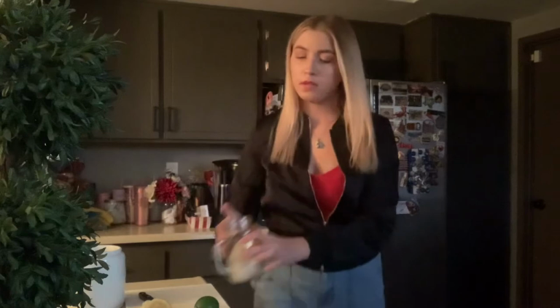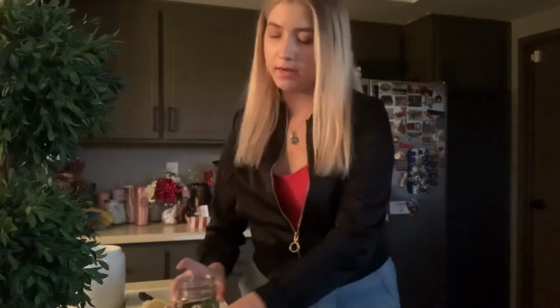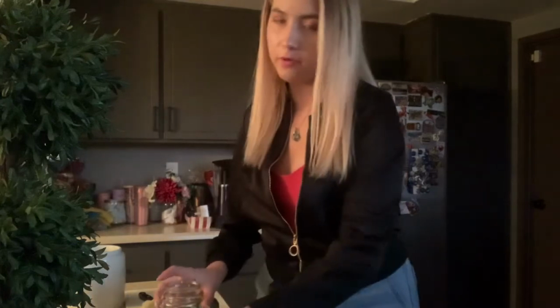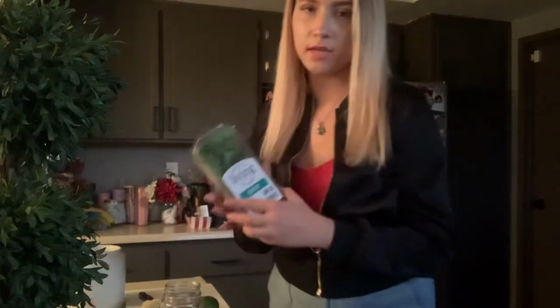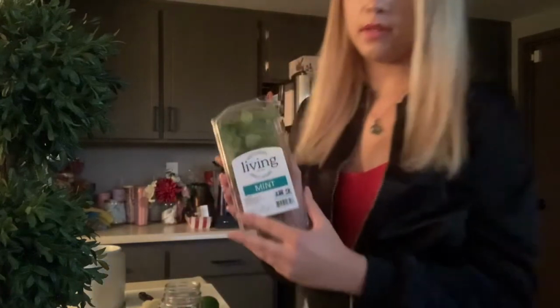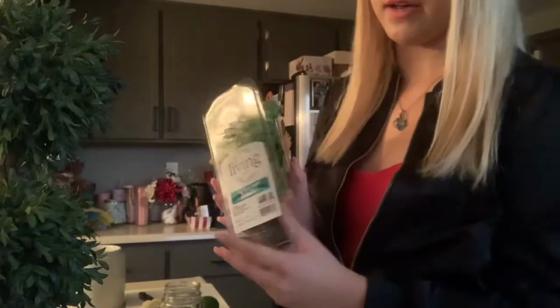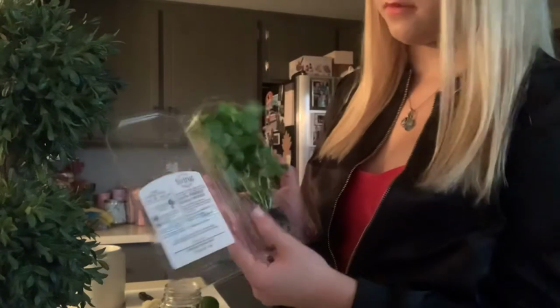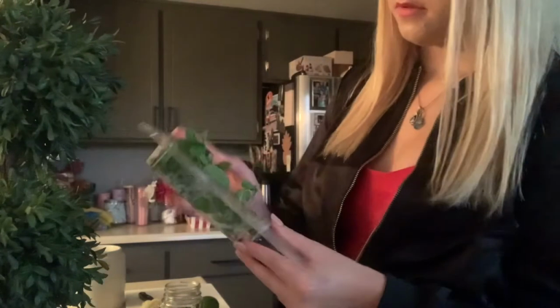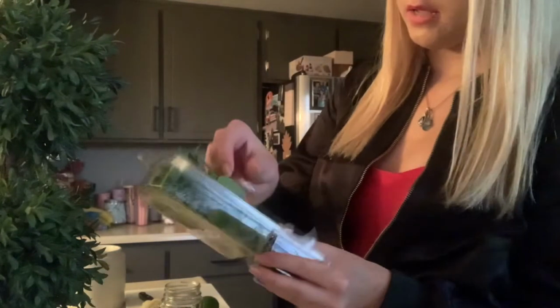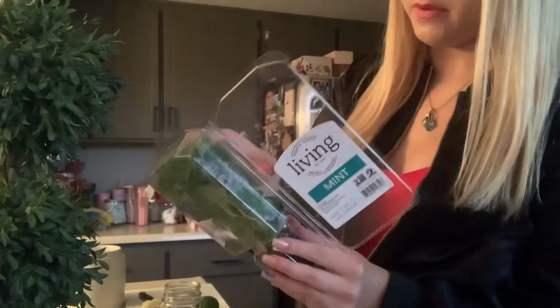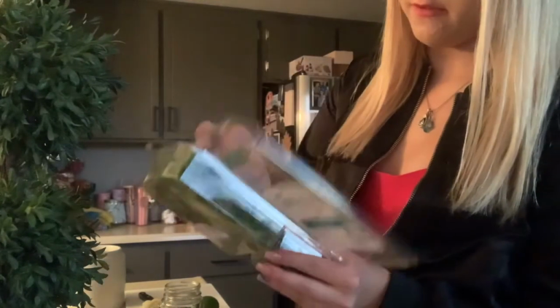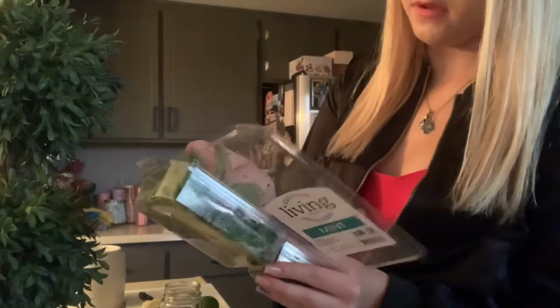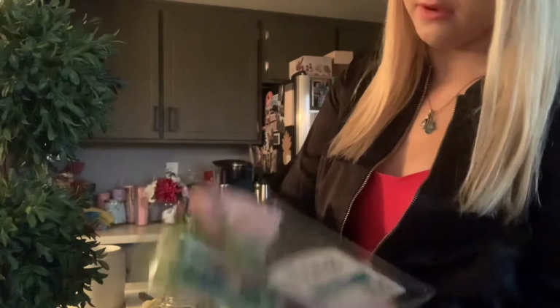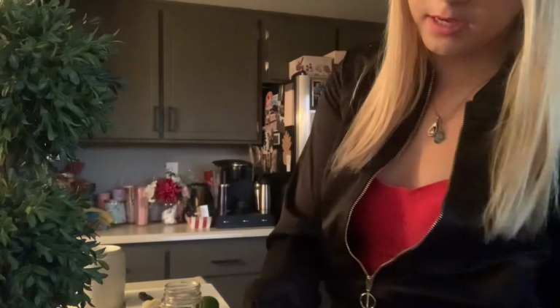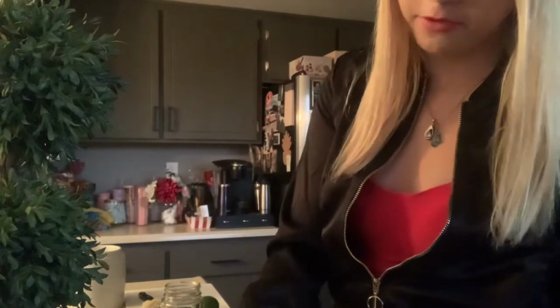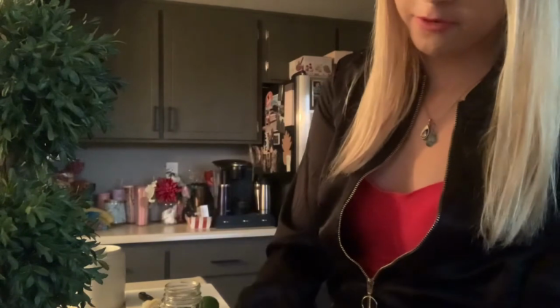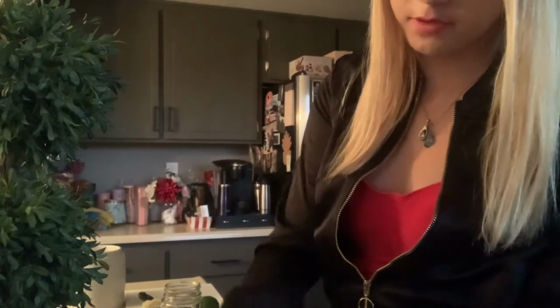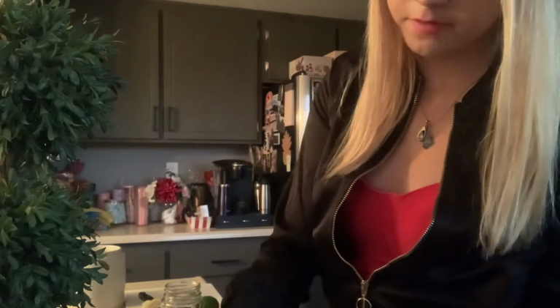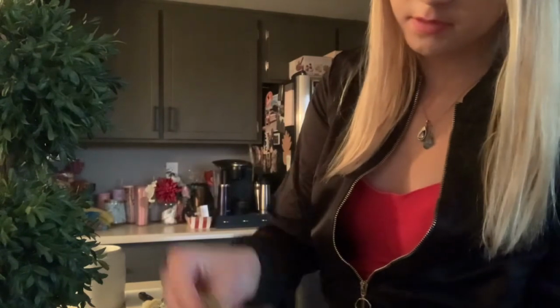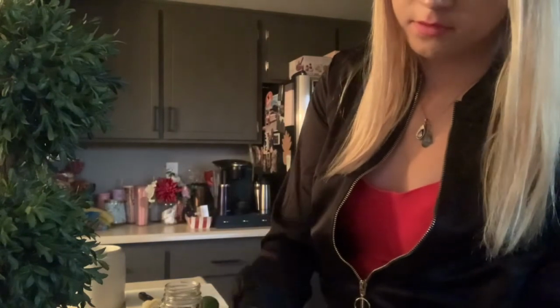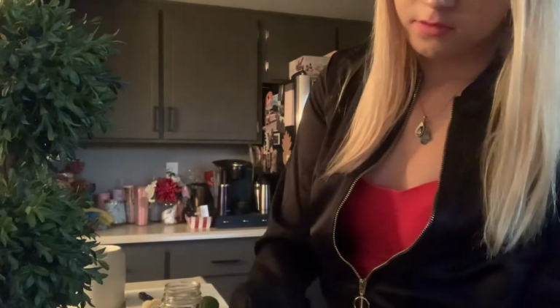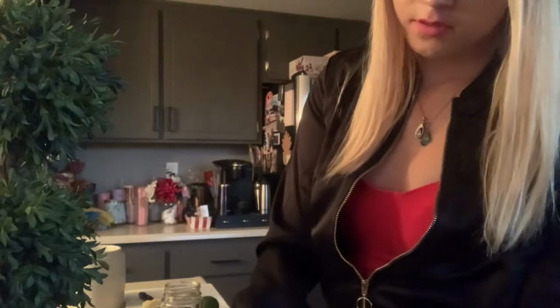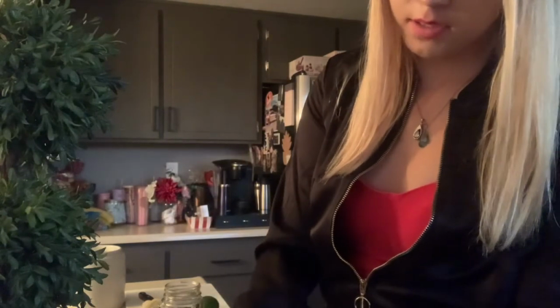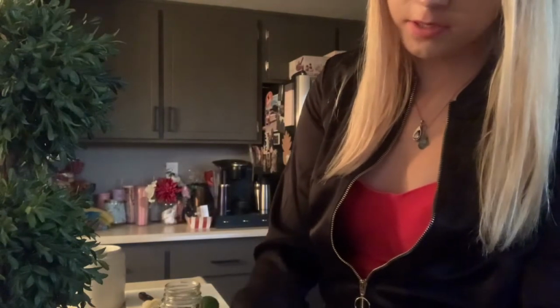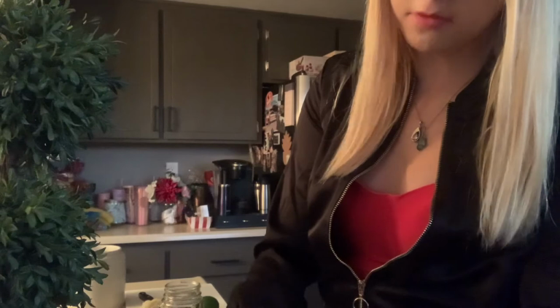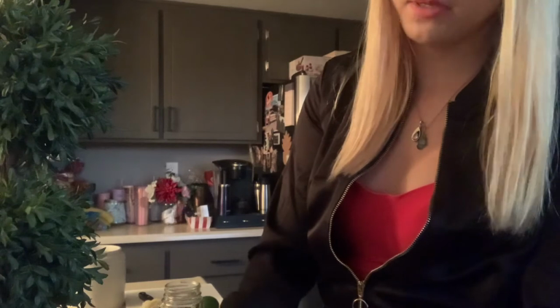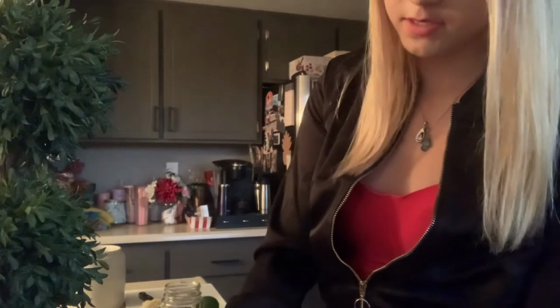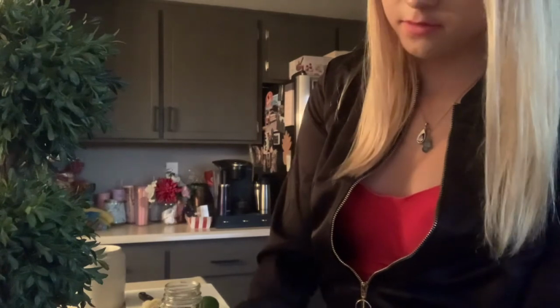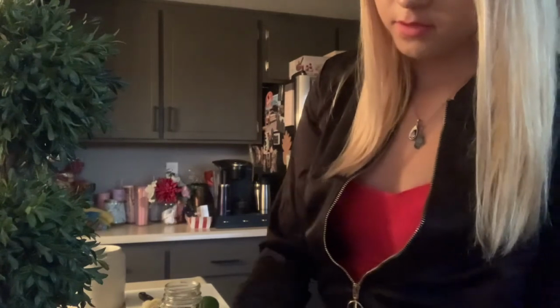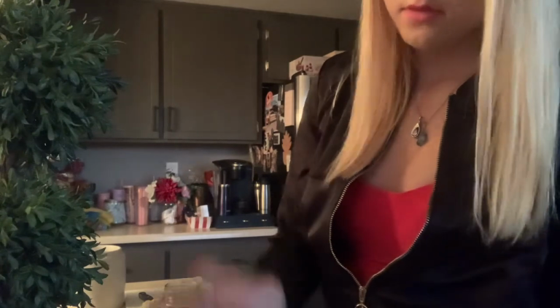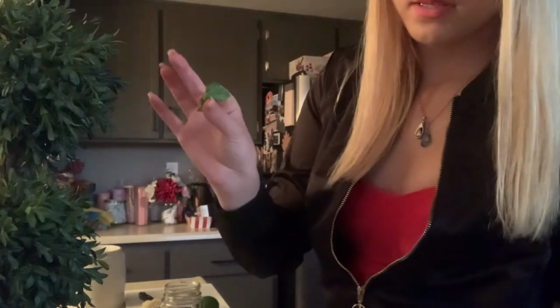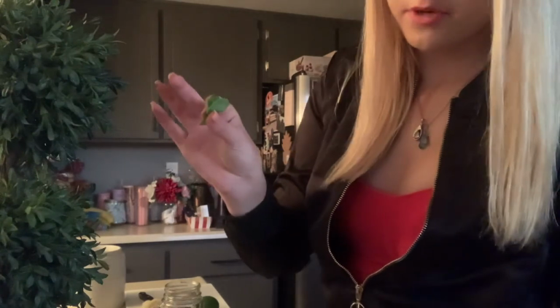Now I'm going to take the mint and rip off about three or four leaves — not too many, because you don't want it to be too minty. Just about that much.